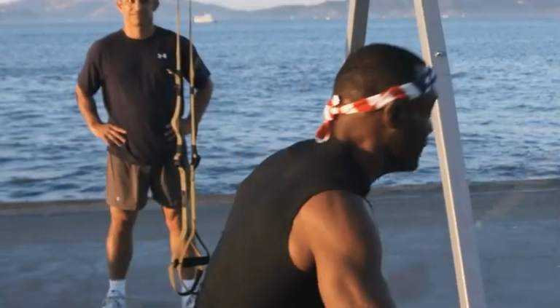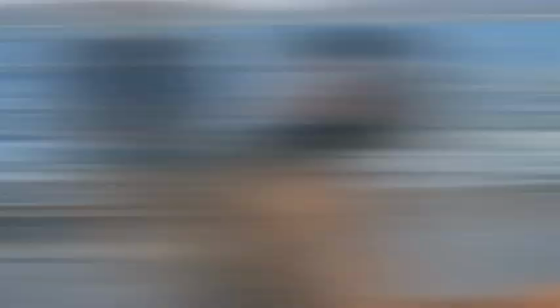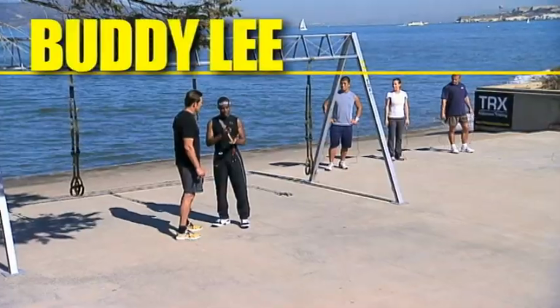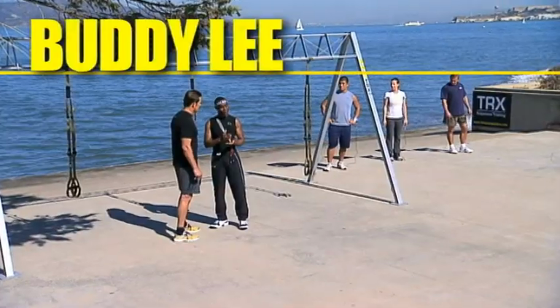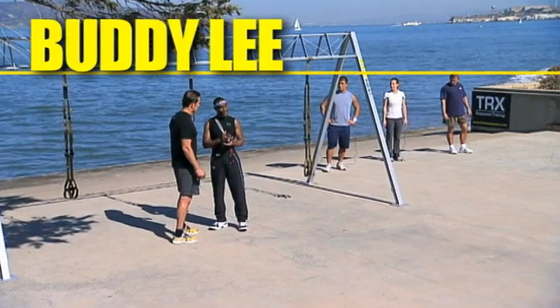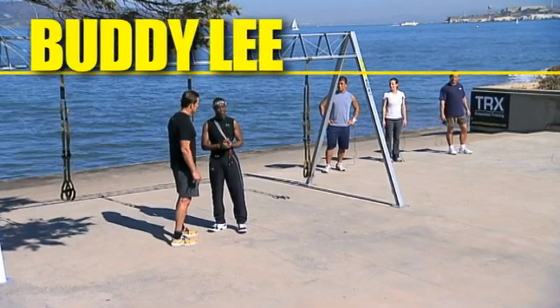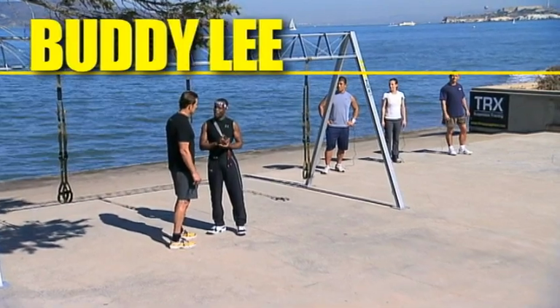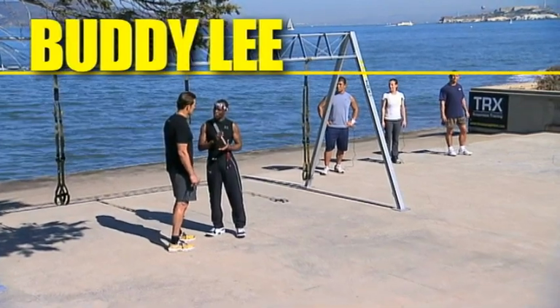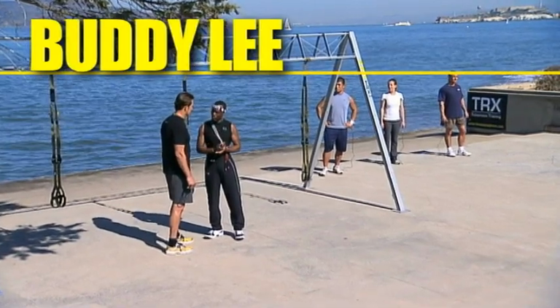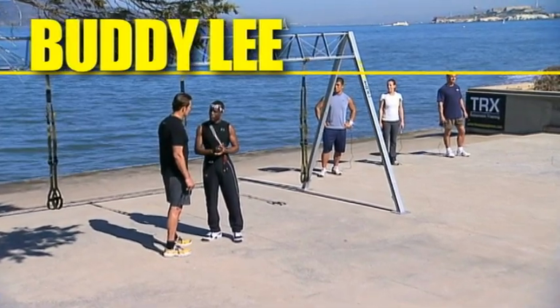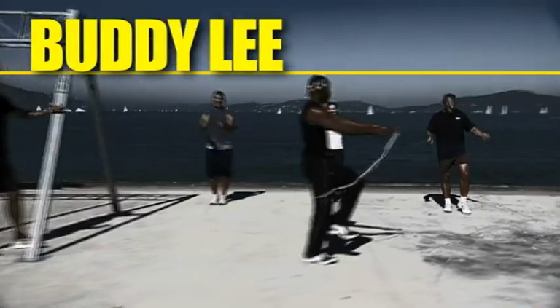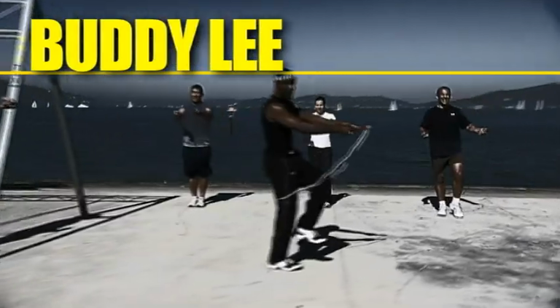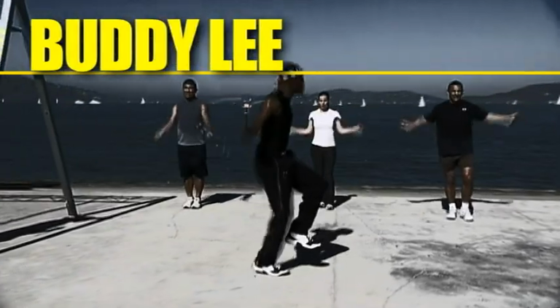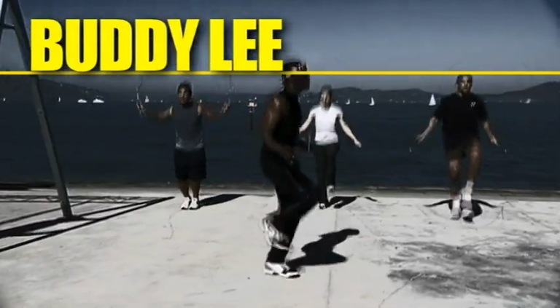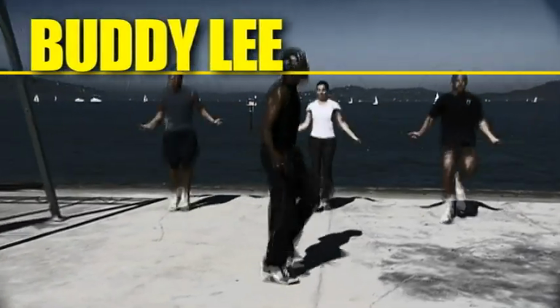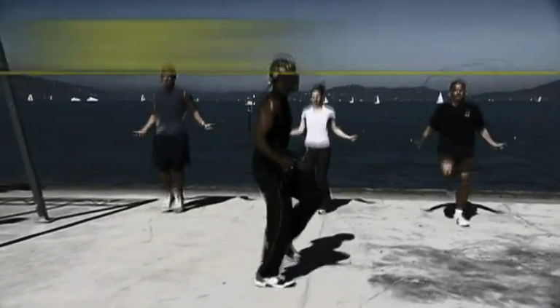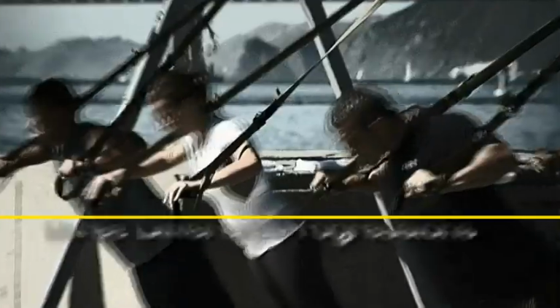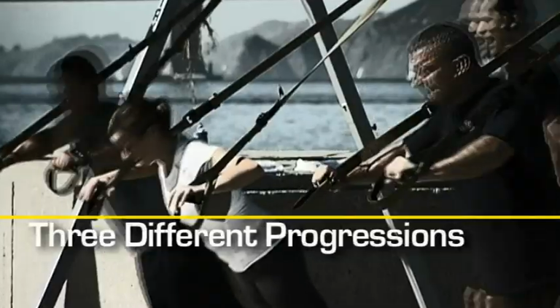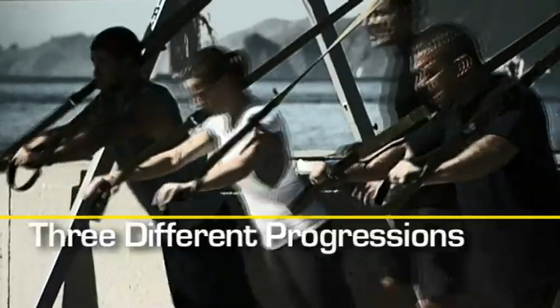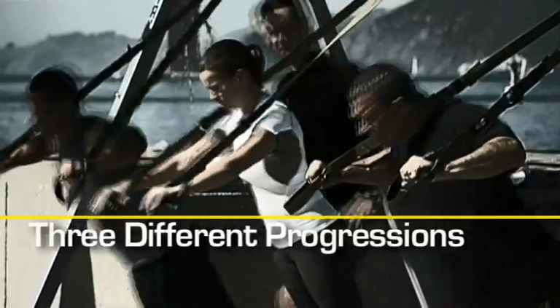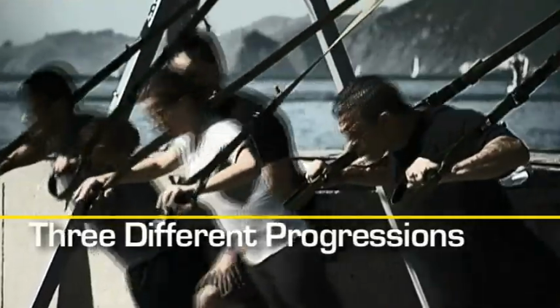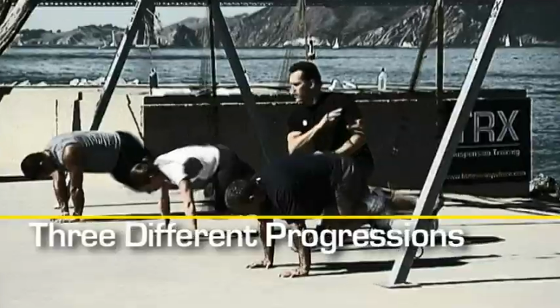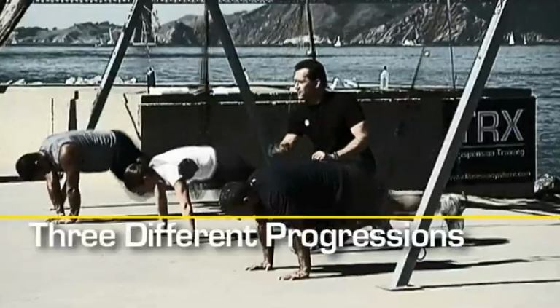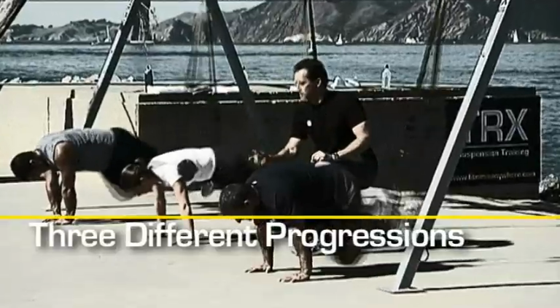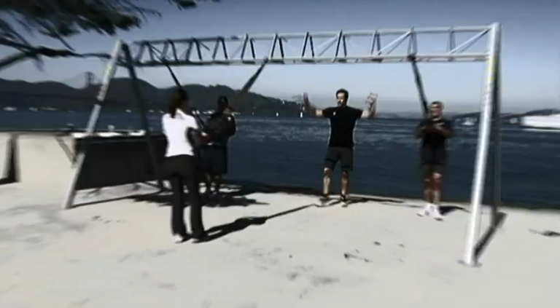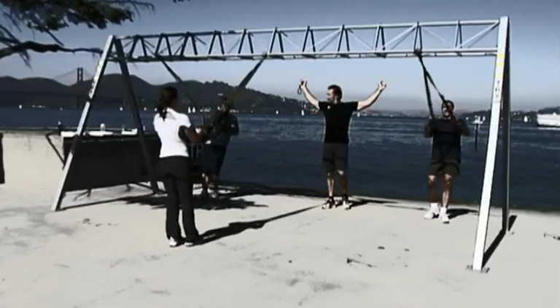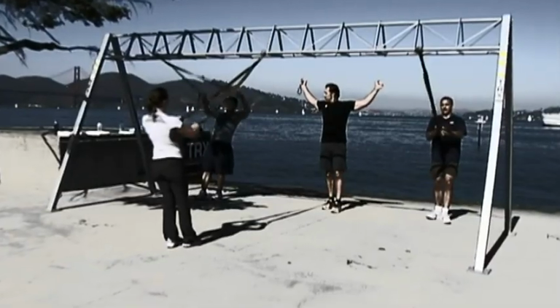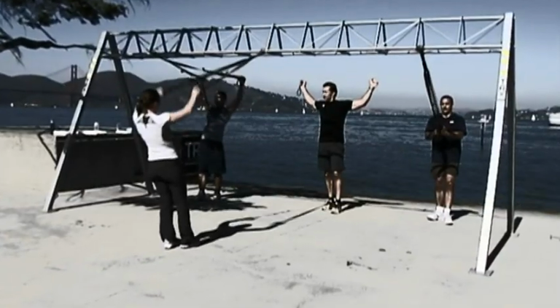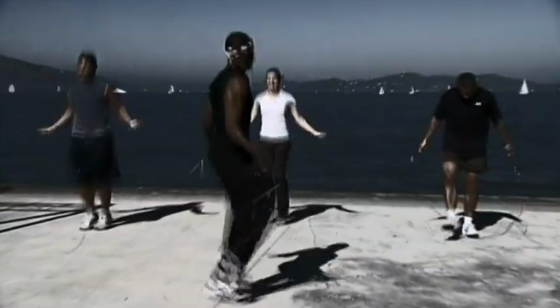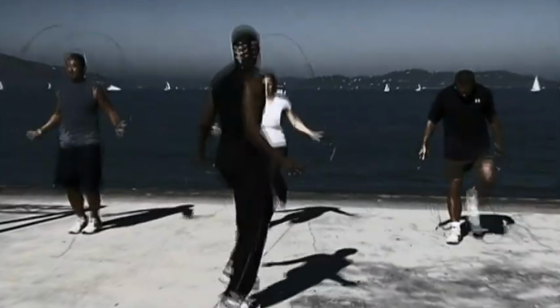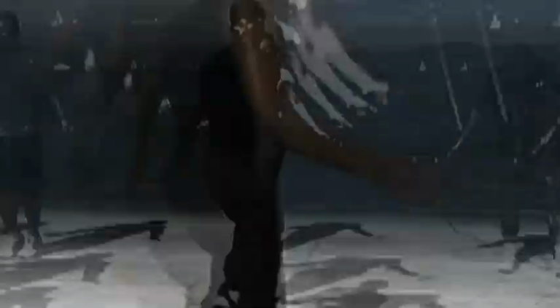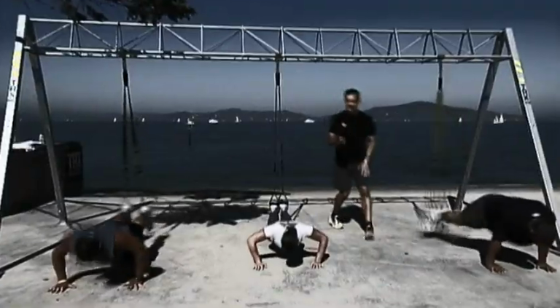My system teaches people step-by-step how to jump rope the right way for maximum benefits. We've got athletes to show three different progressions so that everybody out there will have one that's right for you. We're going to have a pyramid, and it's going to be tough.